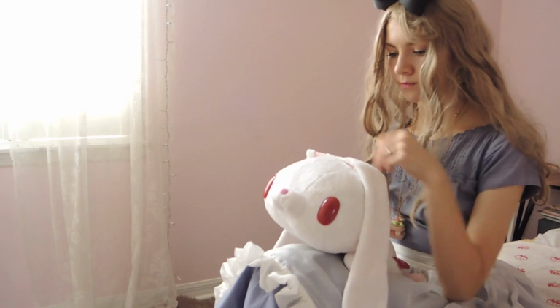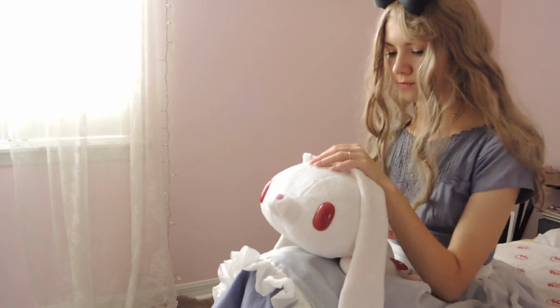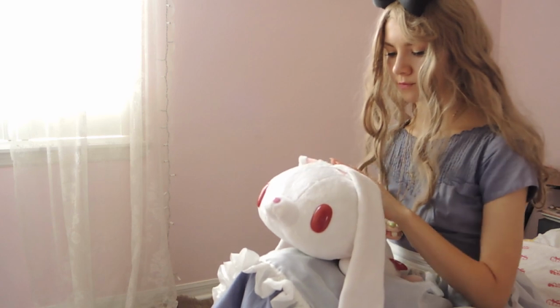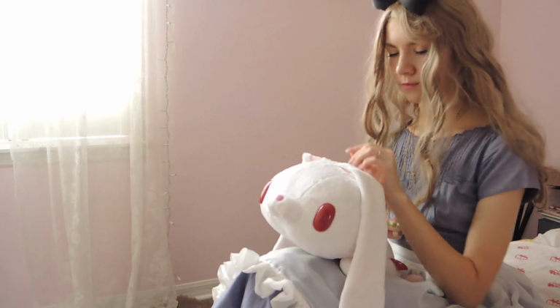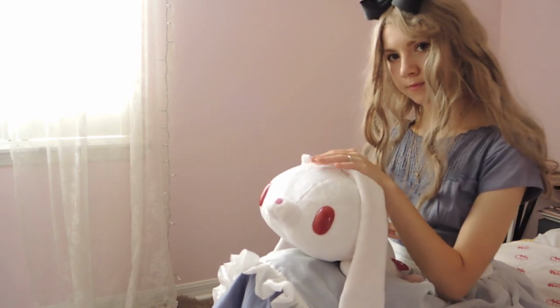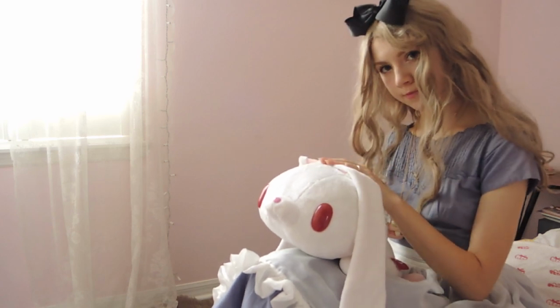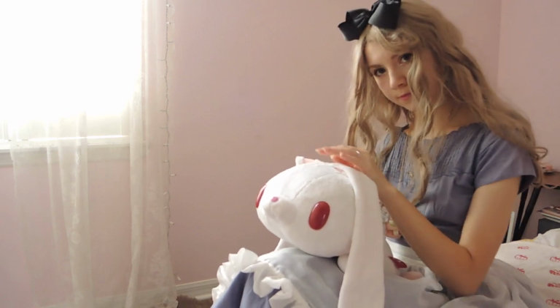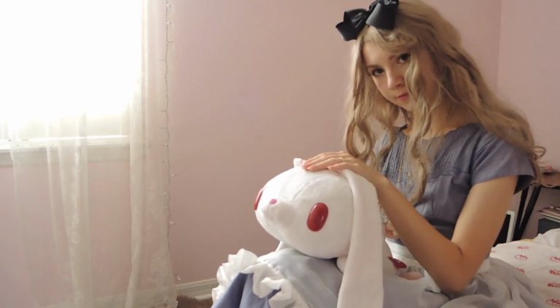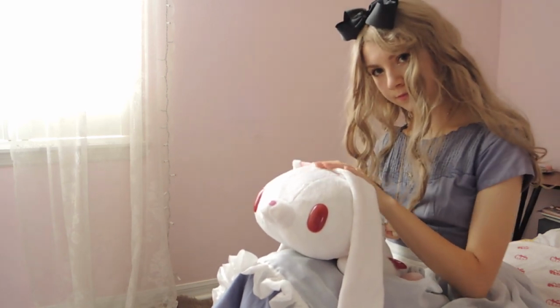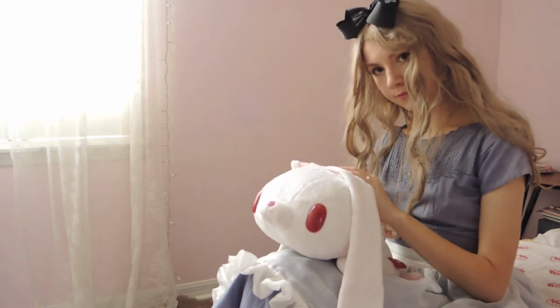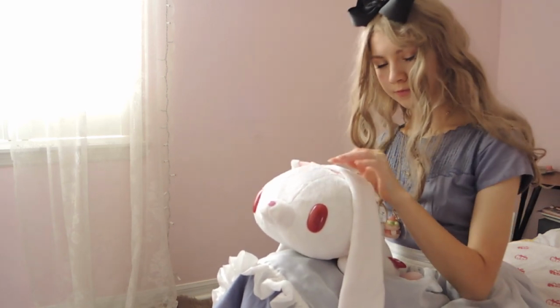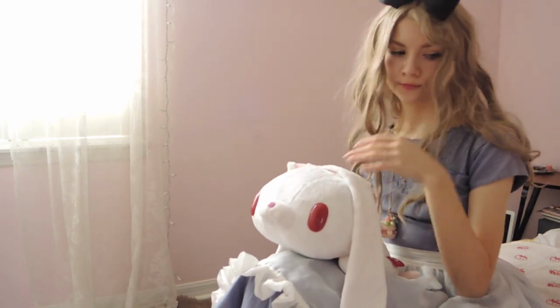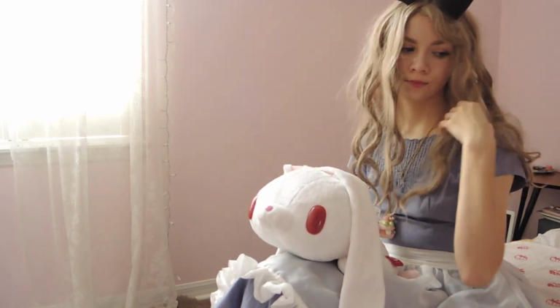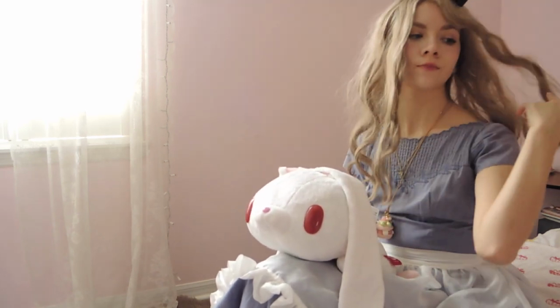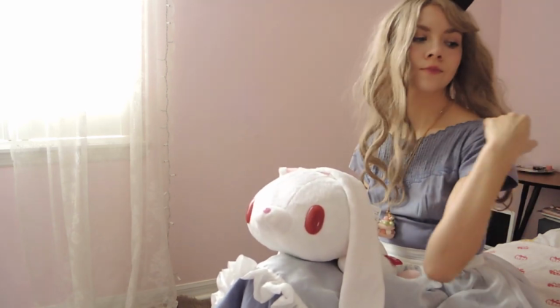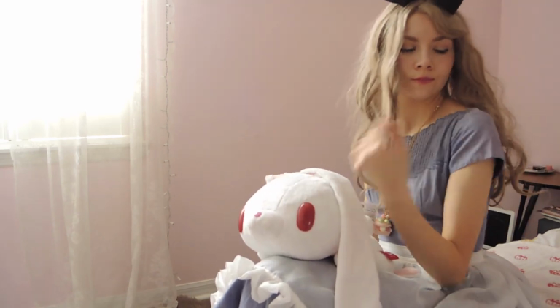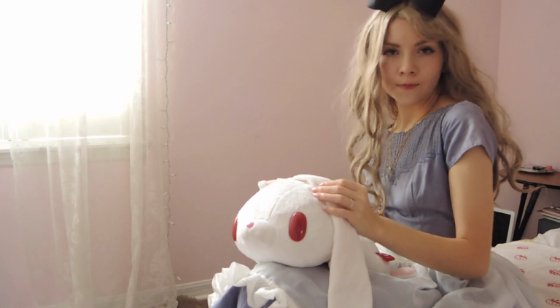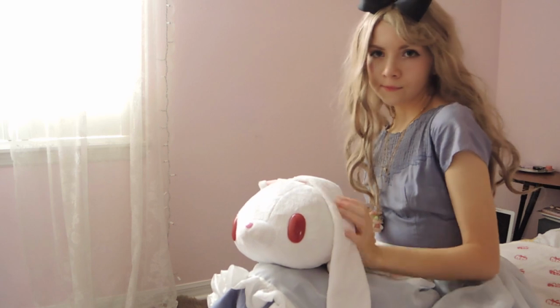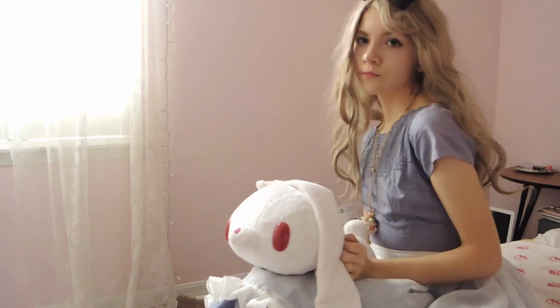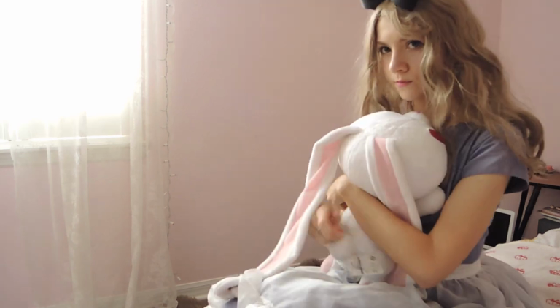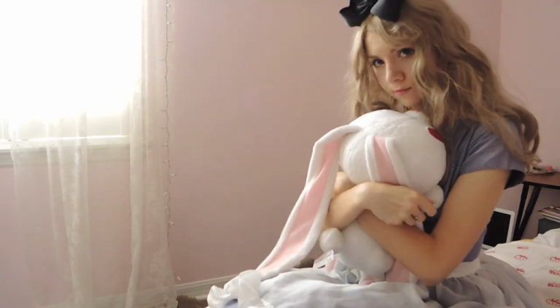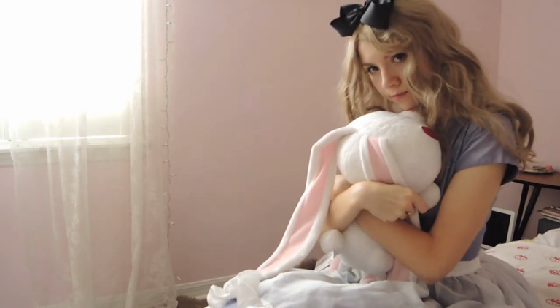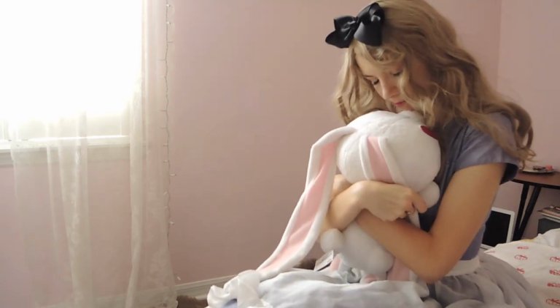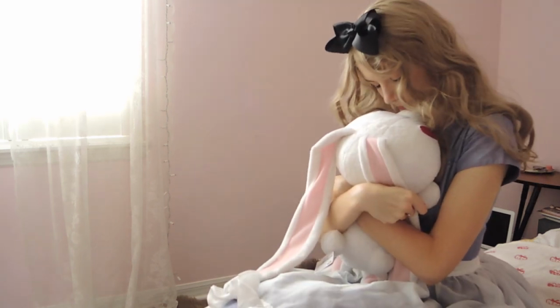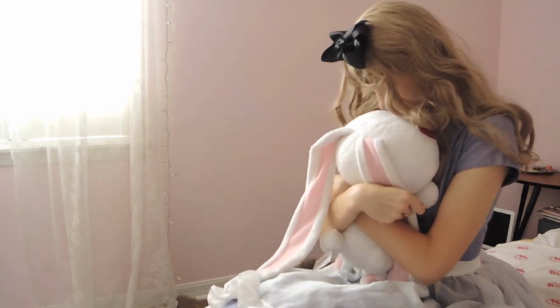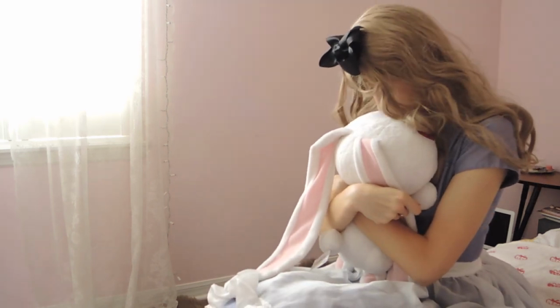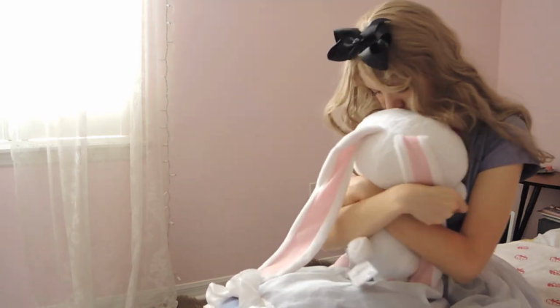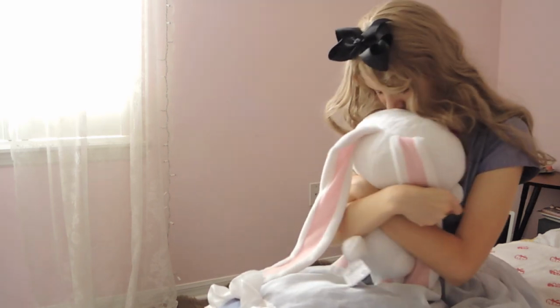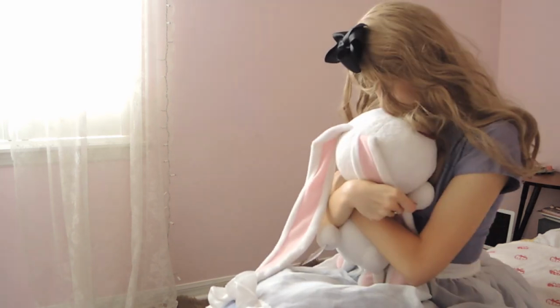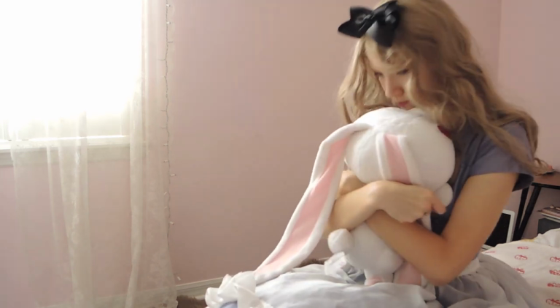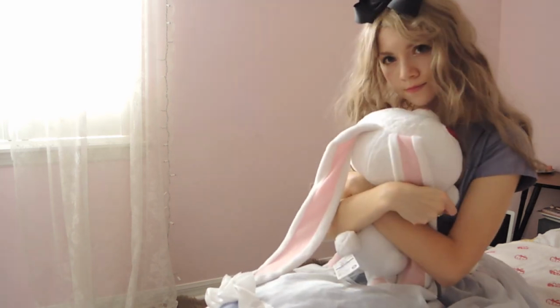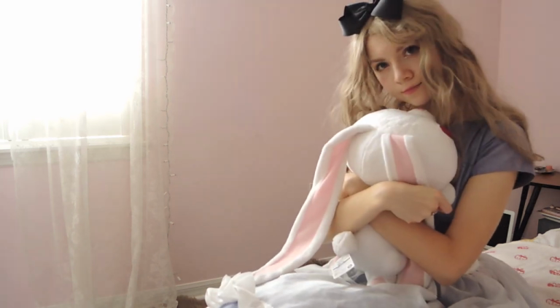My wig is from YesStyle, and though it's not quite the same color or length as Alice's in the animated movie, I thought it still worked well for the look. My hair bow was a free gift from the online shop Cherry Cordial Official.